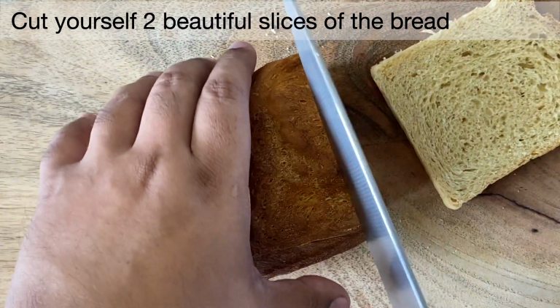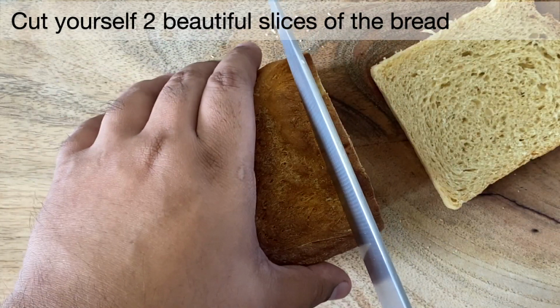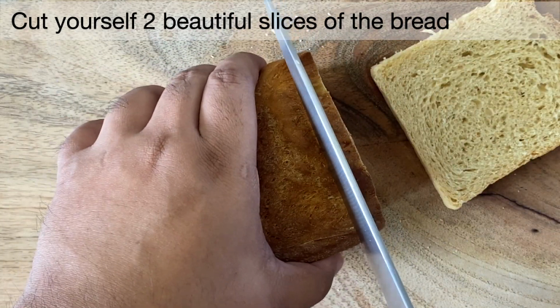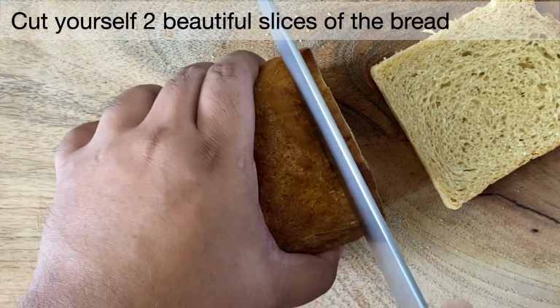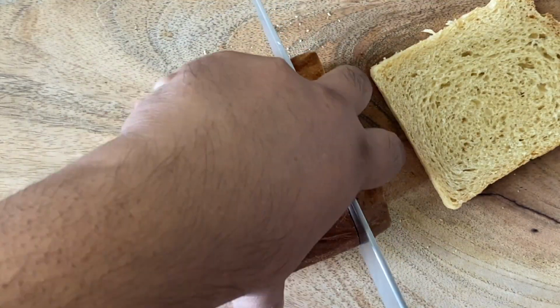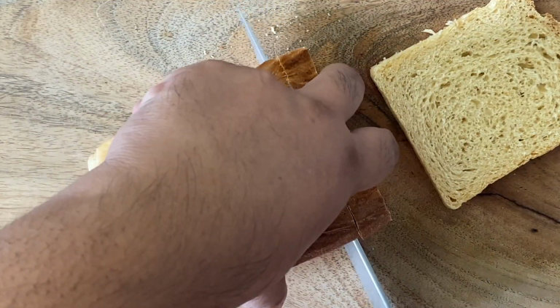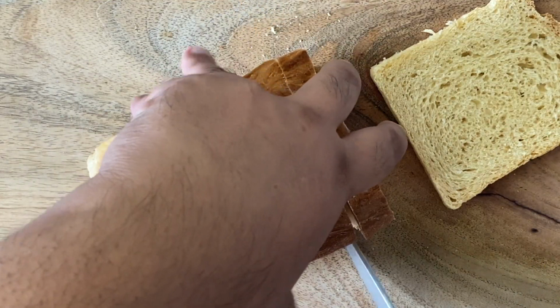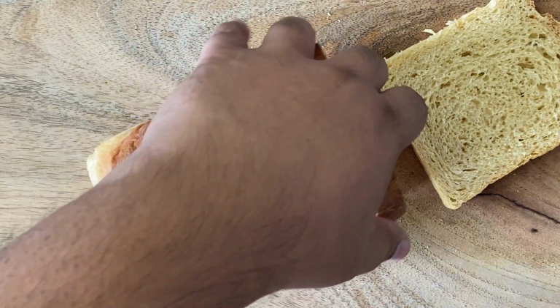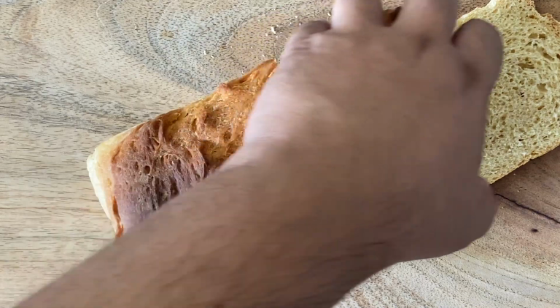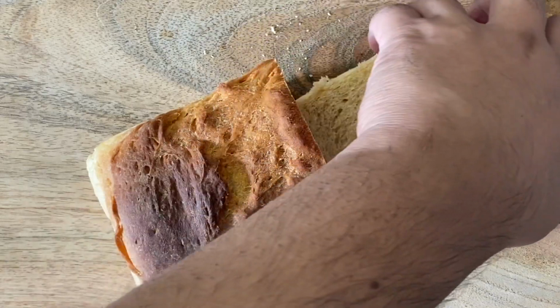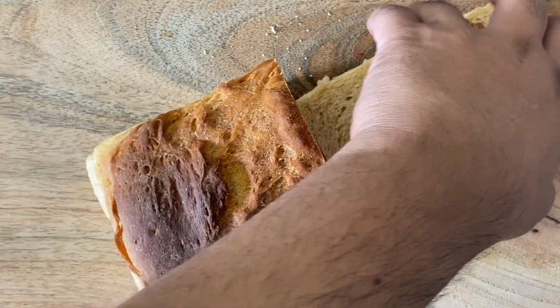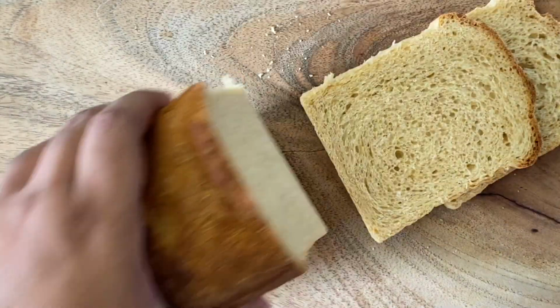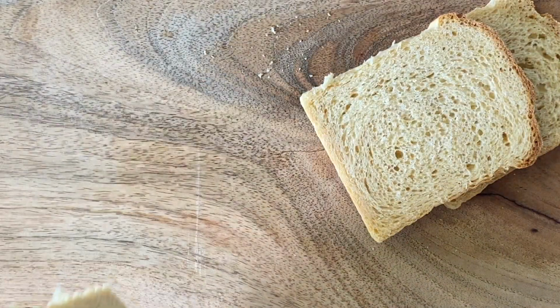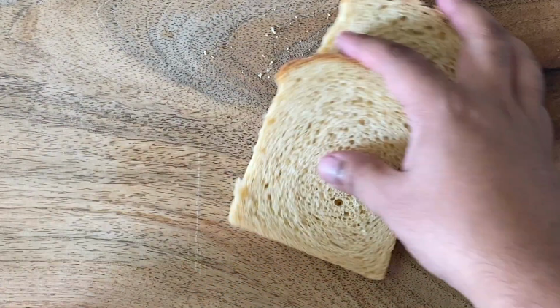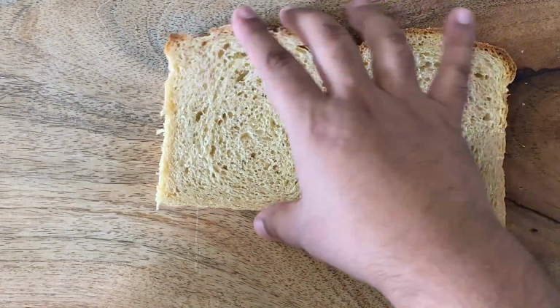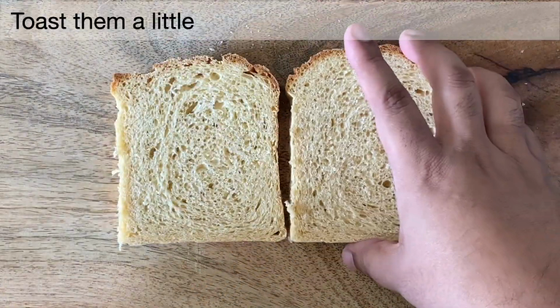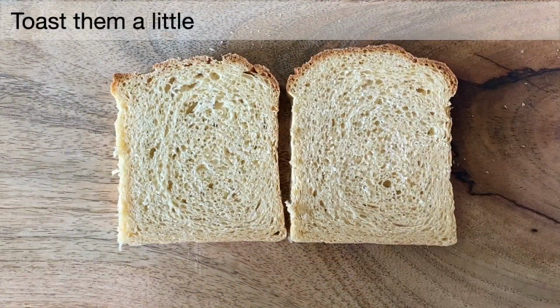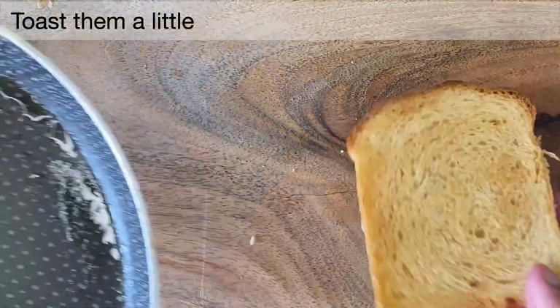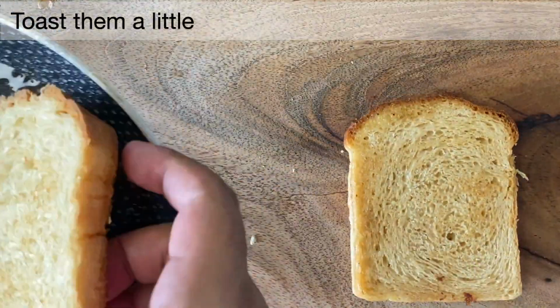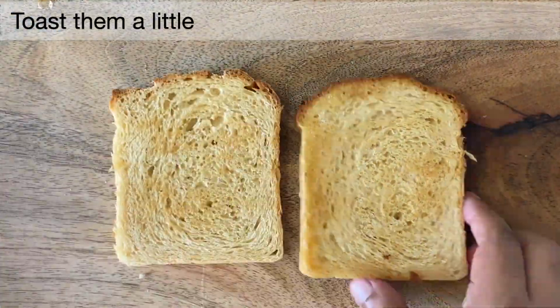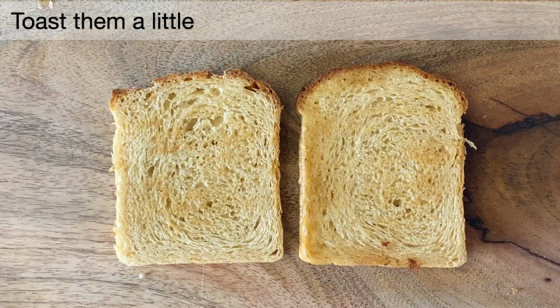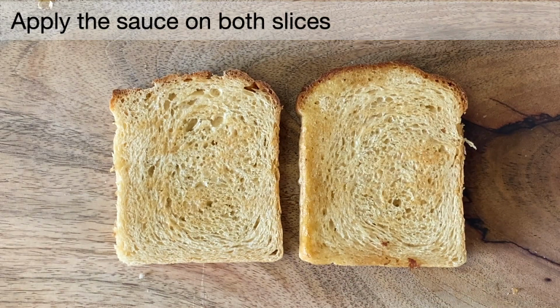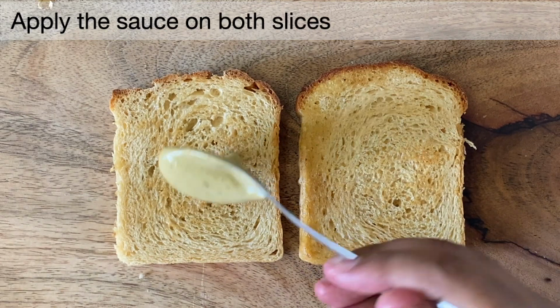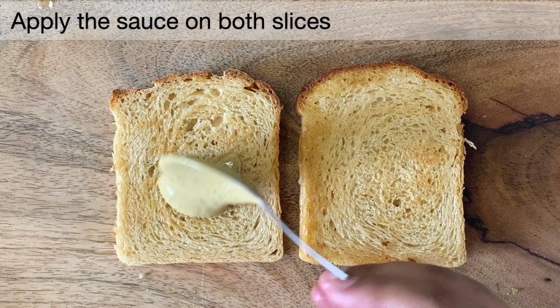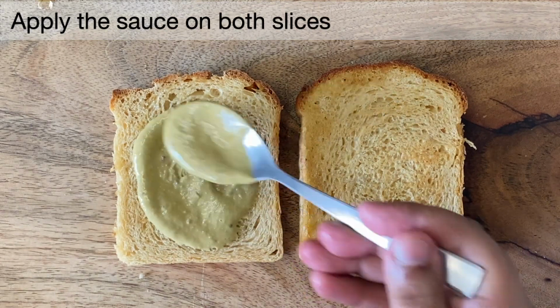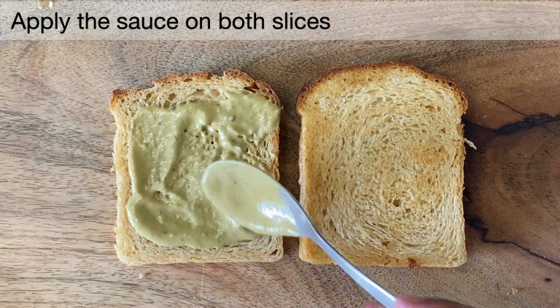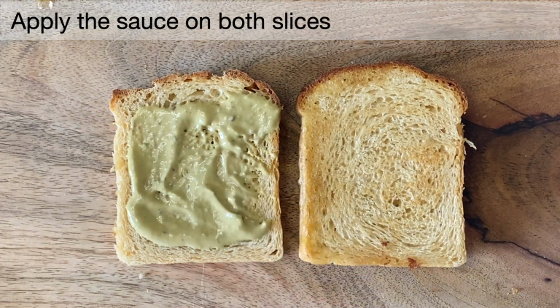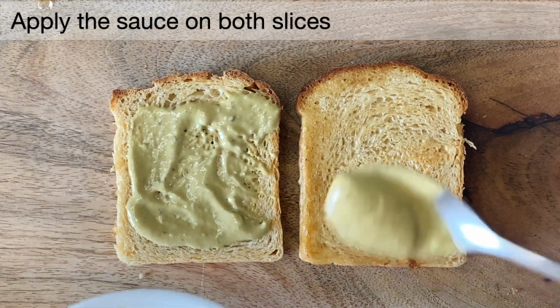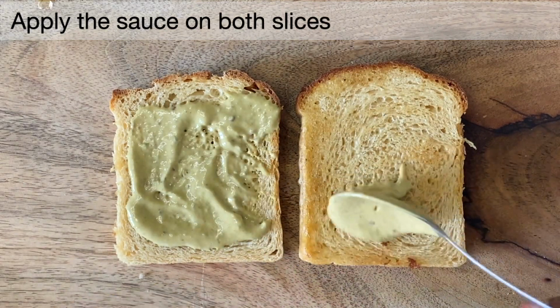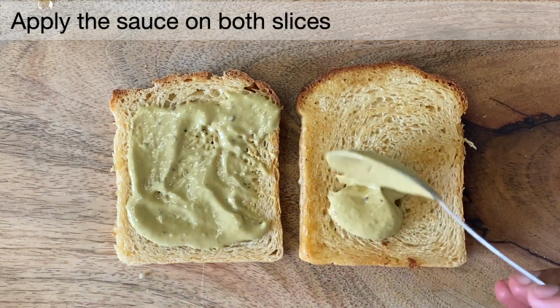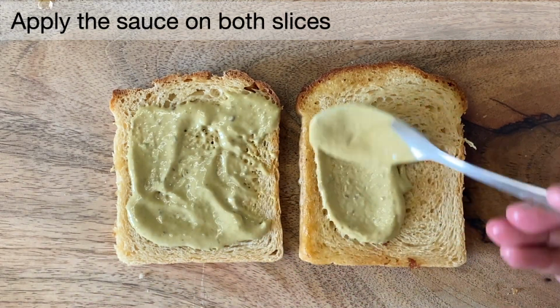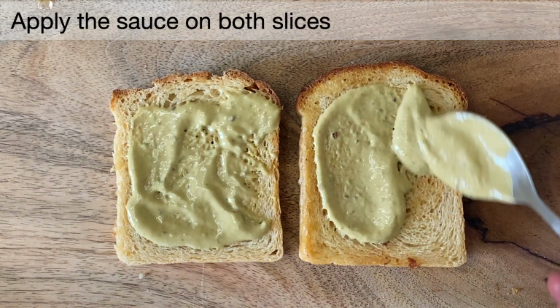You can see how well the bread has cooked with those little holes inside. Let's toast them as well and apply the sauce that we have prepared on both sides of the bread.